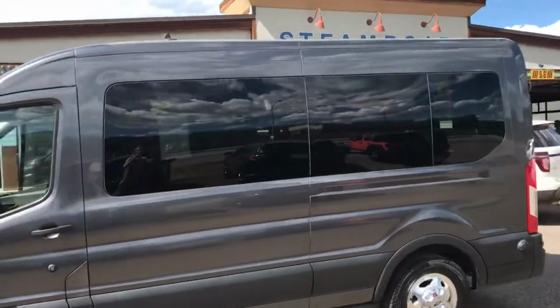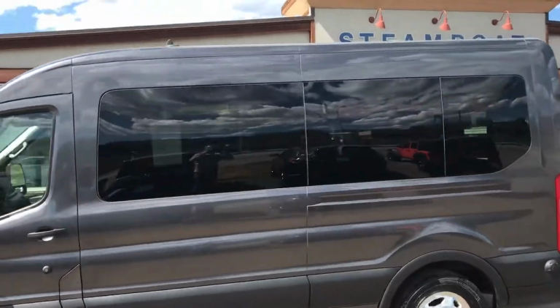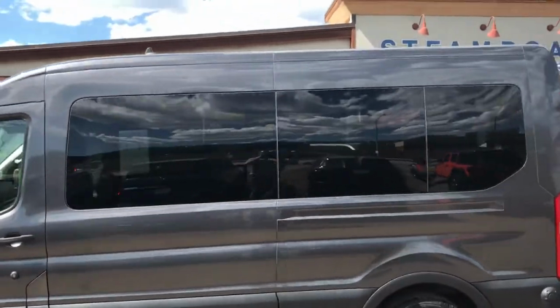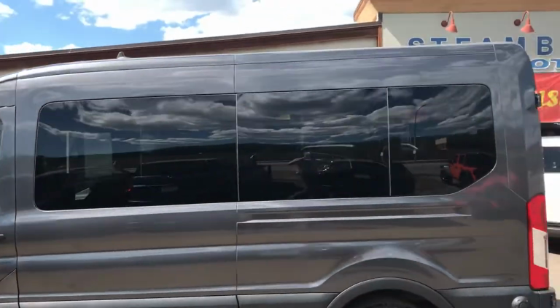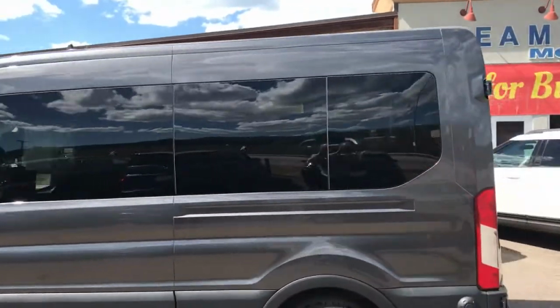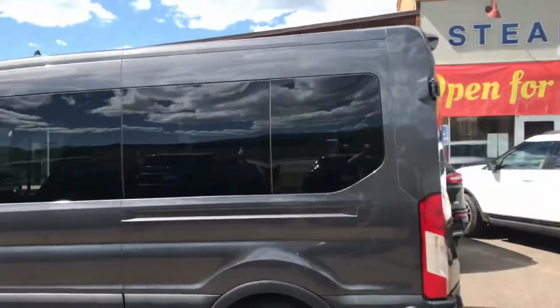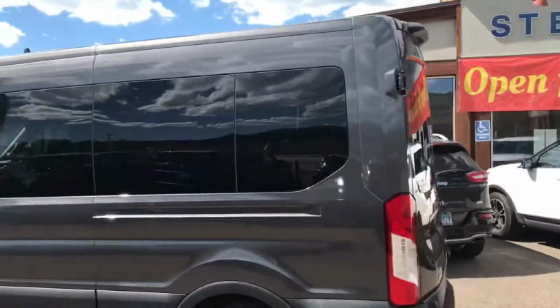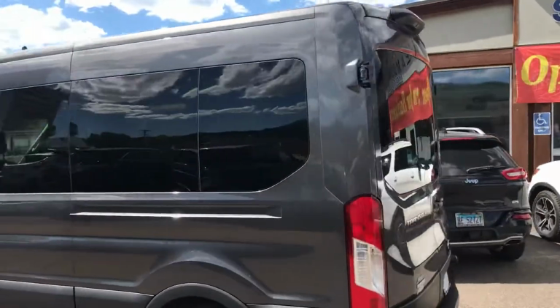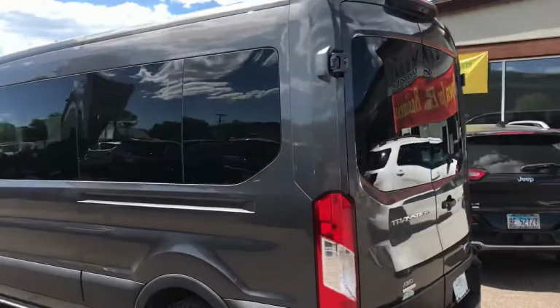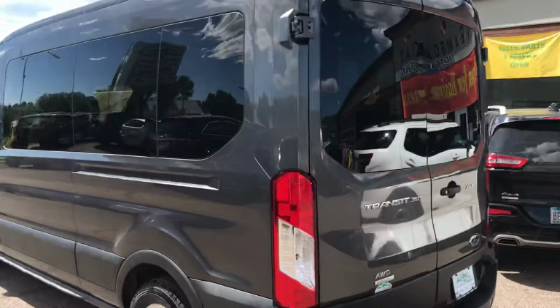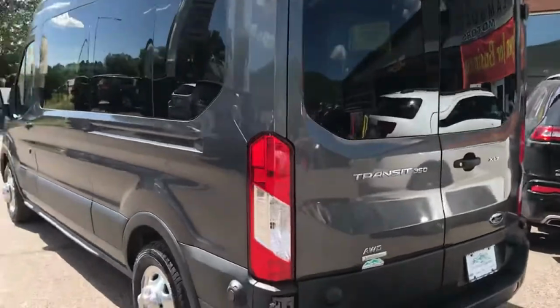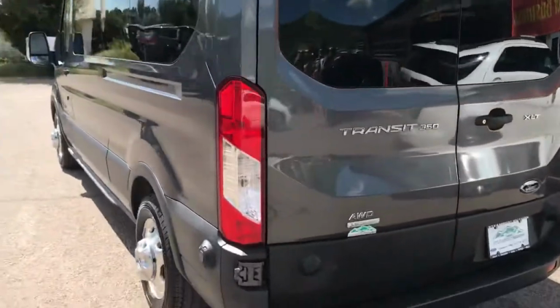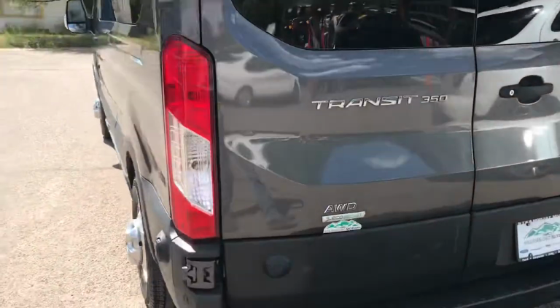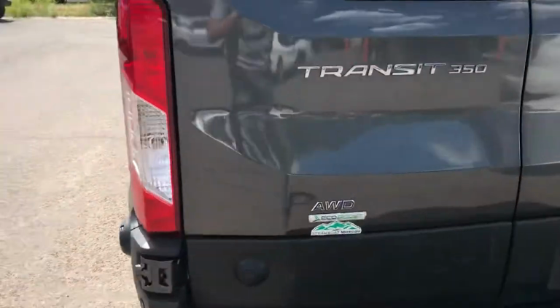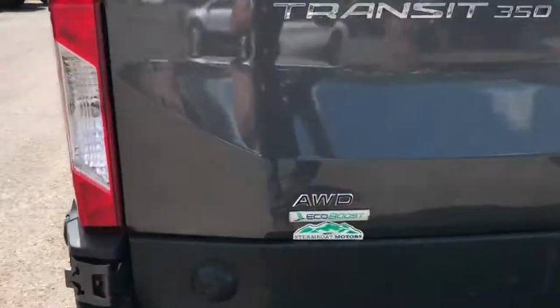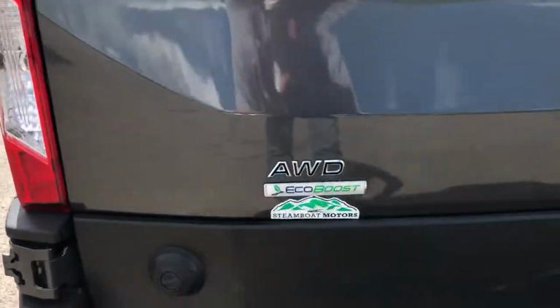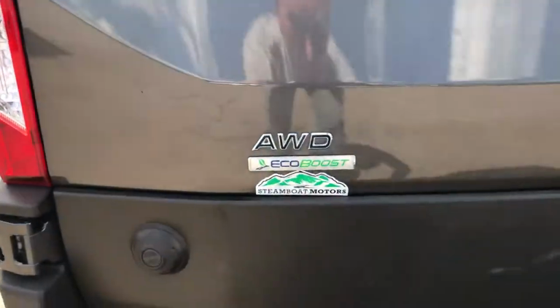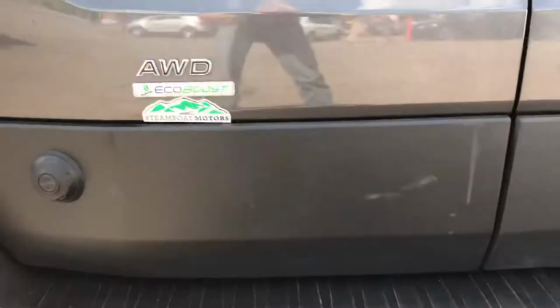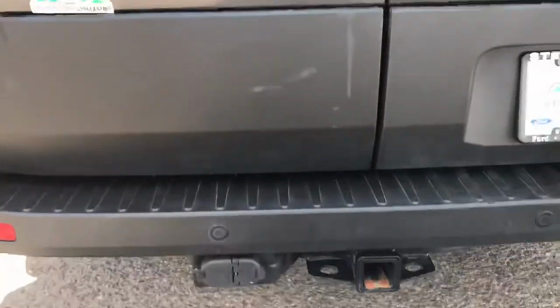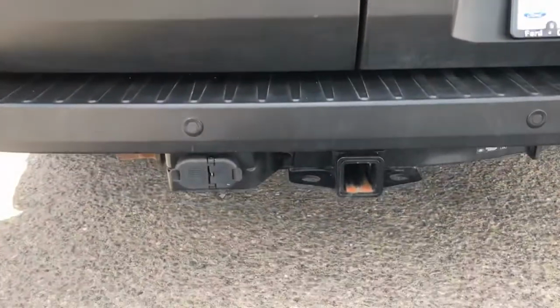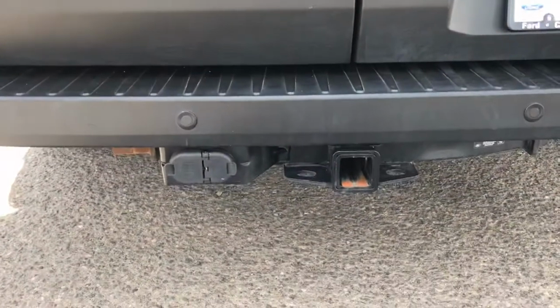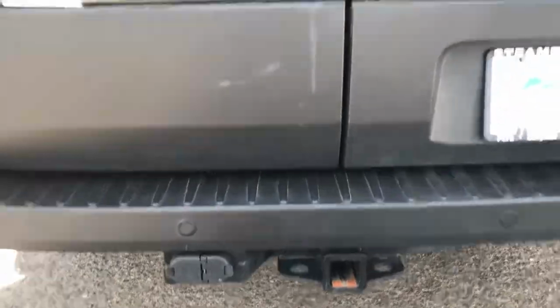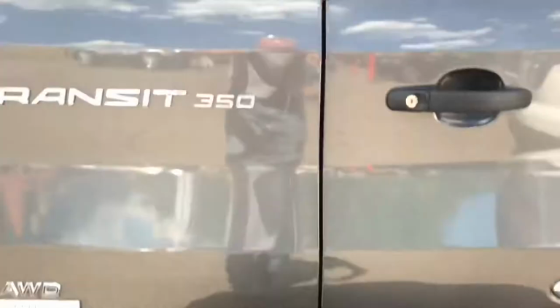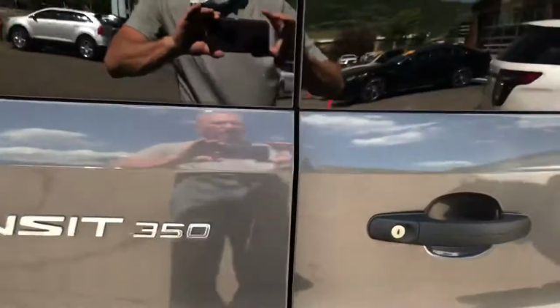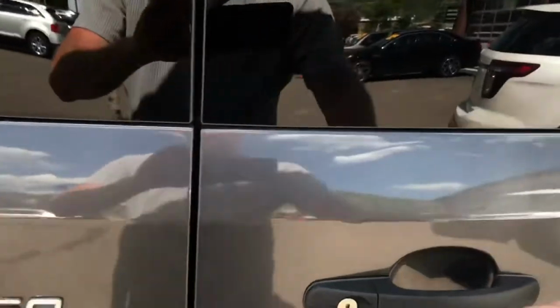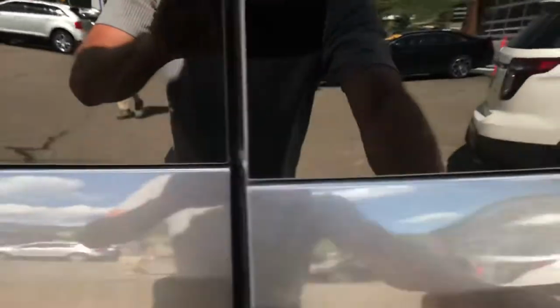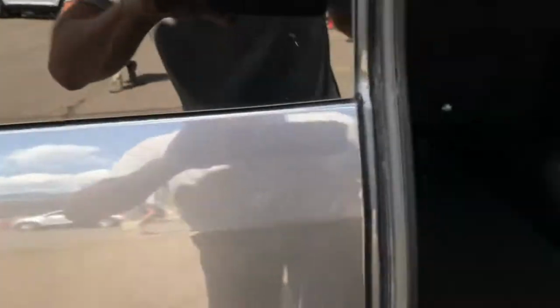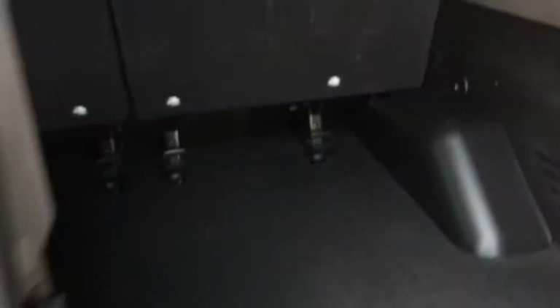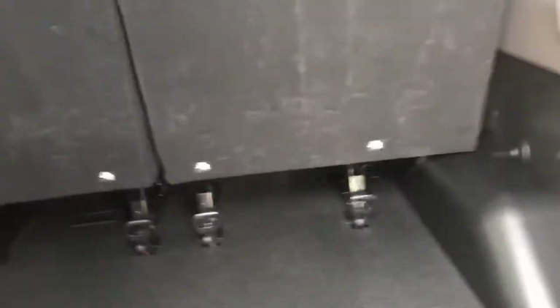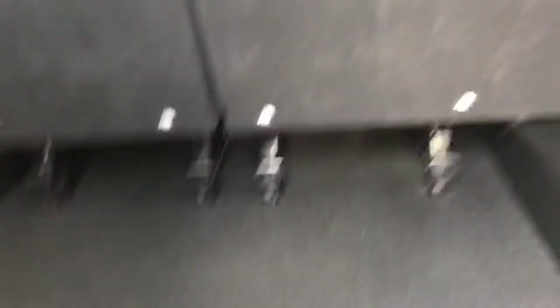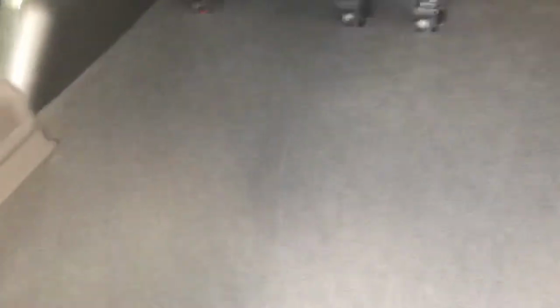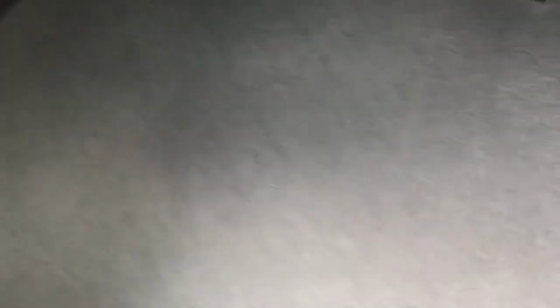Look at that beautiful granite gray color. It is all-wheel drive with the EcoBoost engine — plenty of power. It's got trailering equipment already on there, XL2 trim. Look at all this luggage space in the back, guys — tons of room.